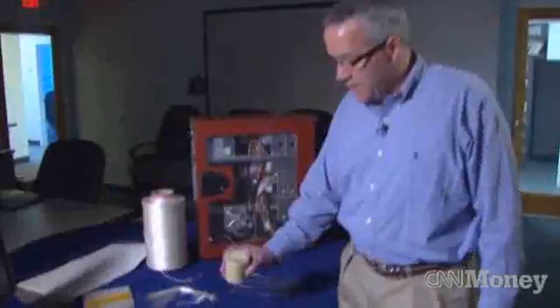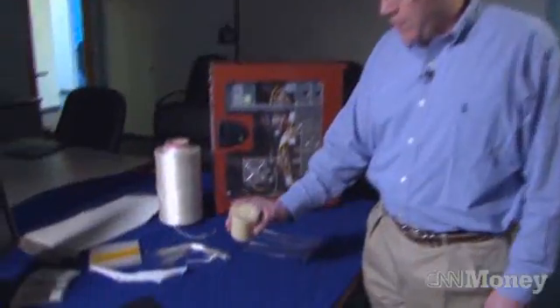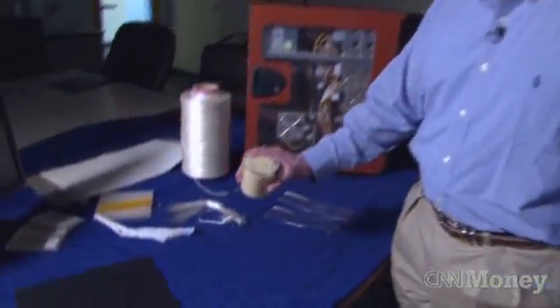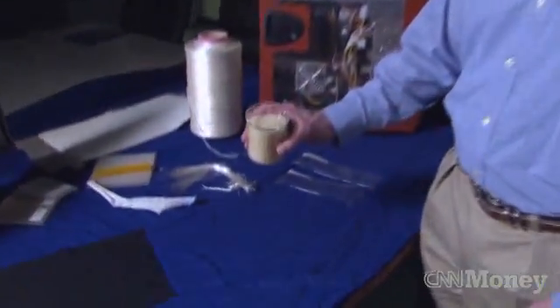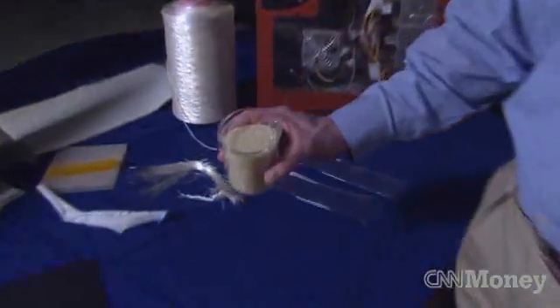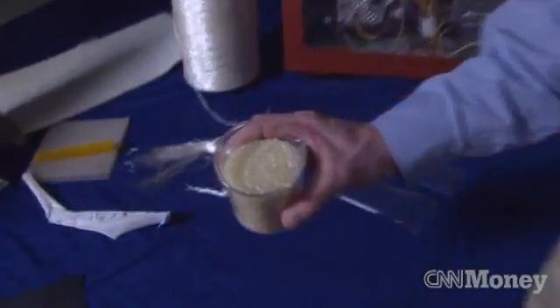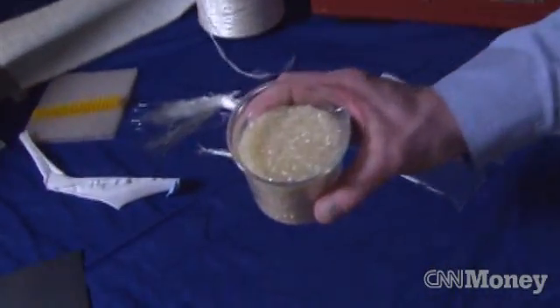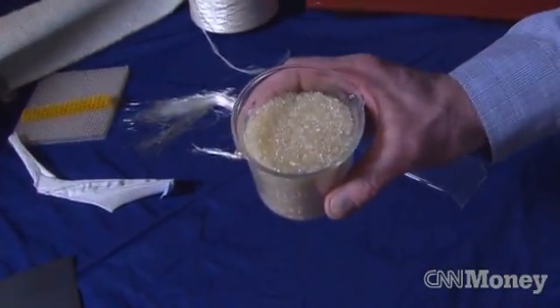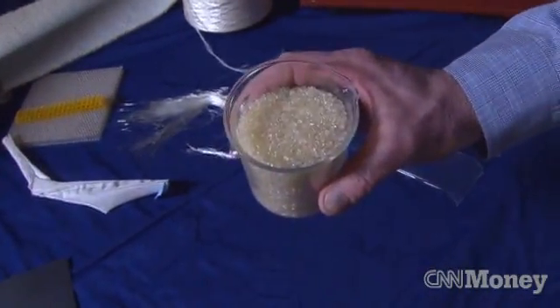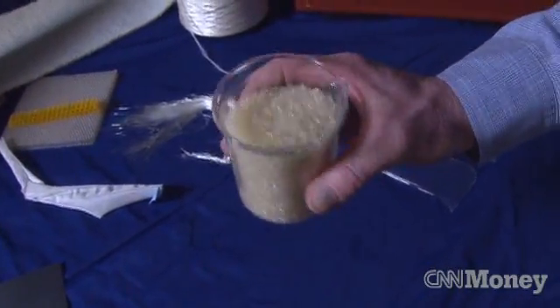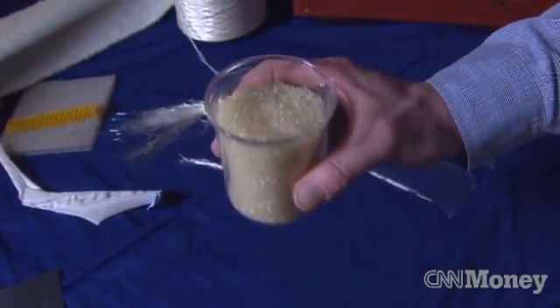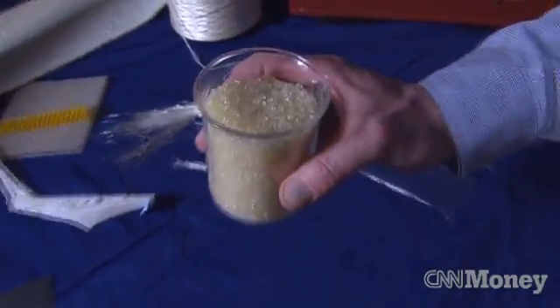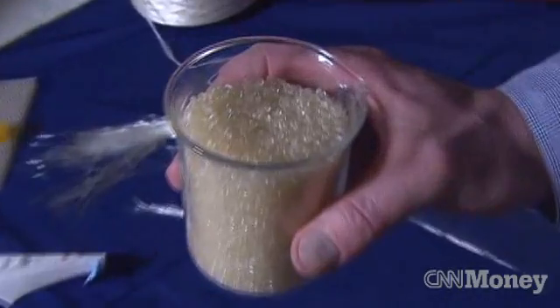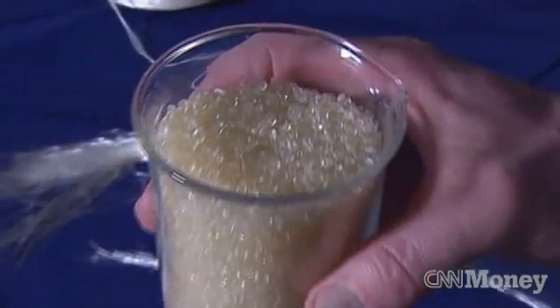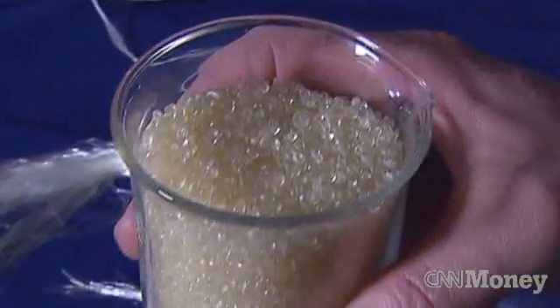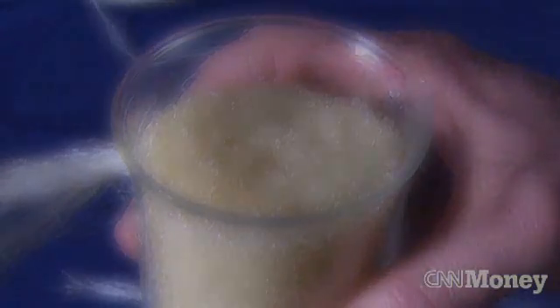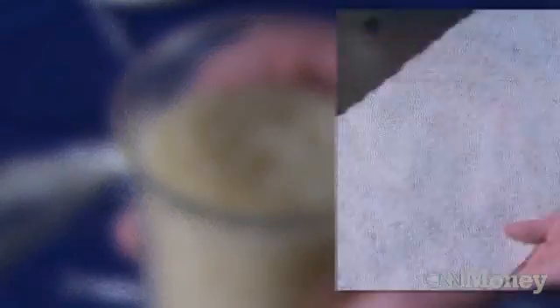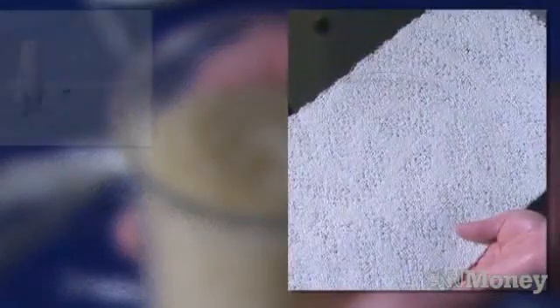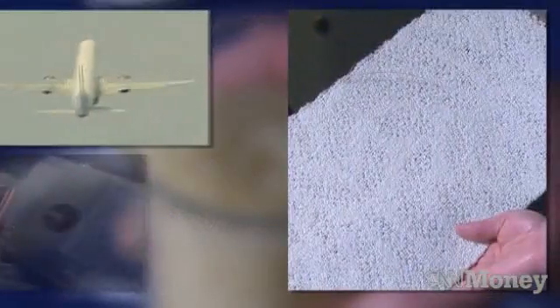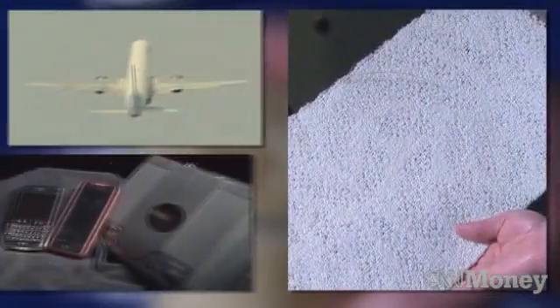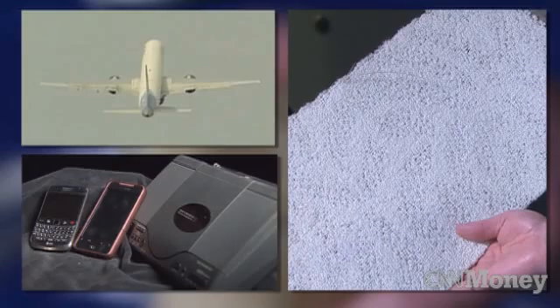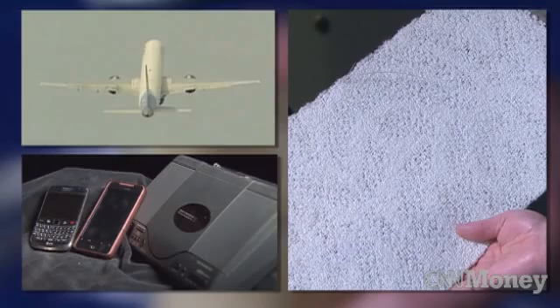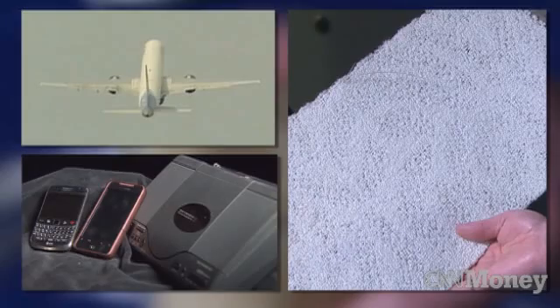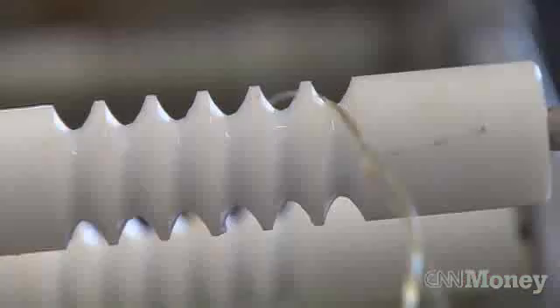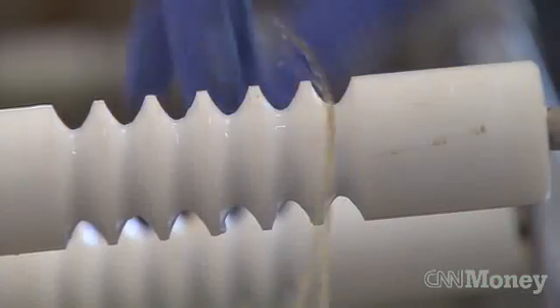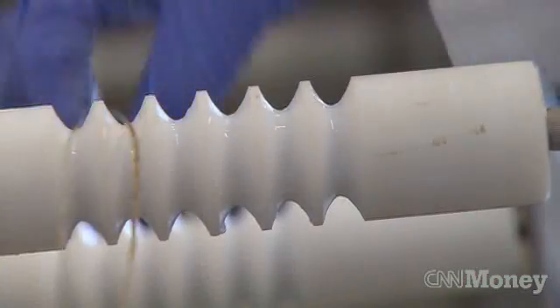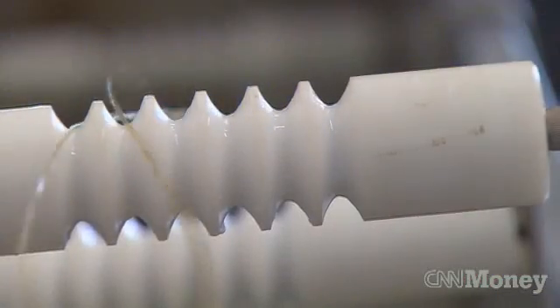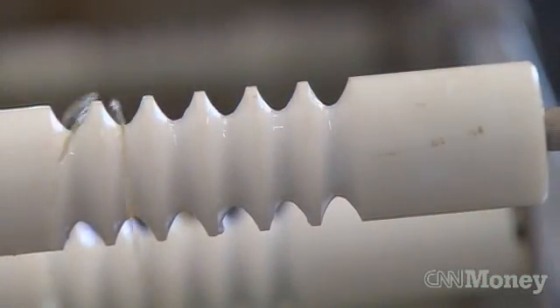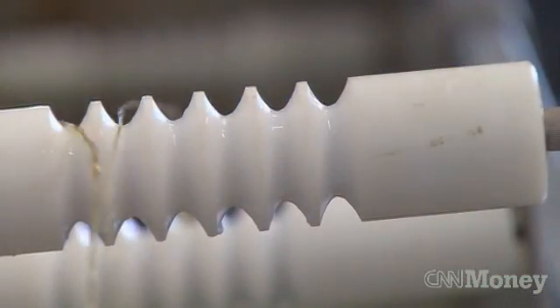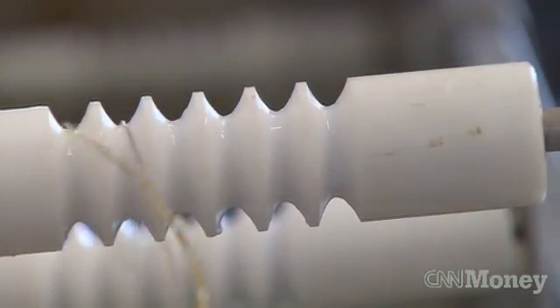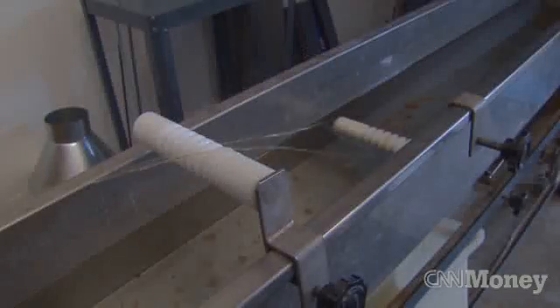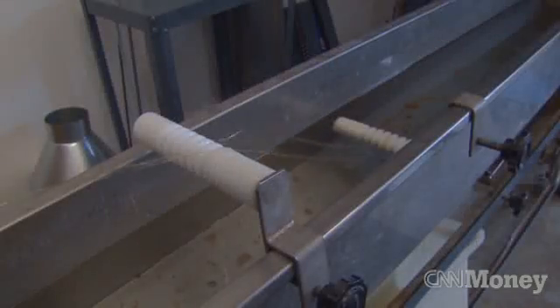This is our material in its final form that we sell to our customers. Labelle envisions his plastics being in everything from carpets to planes to electronics. He says ten companies have placed orders.